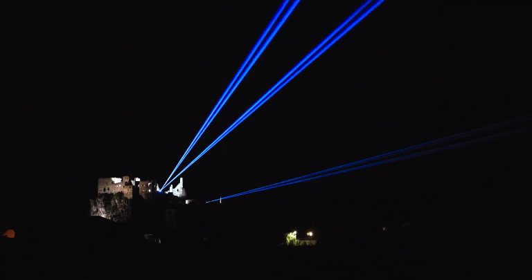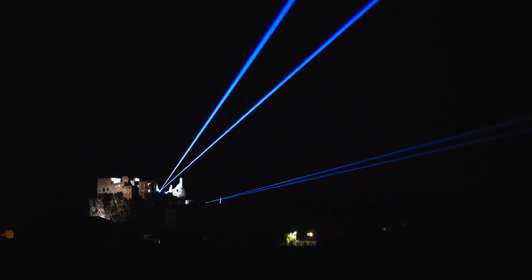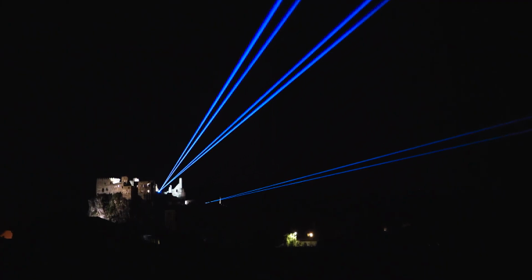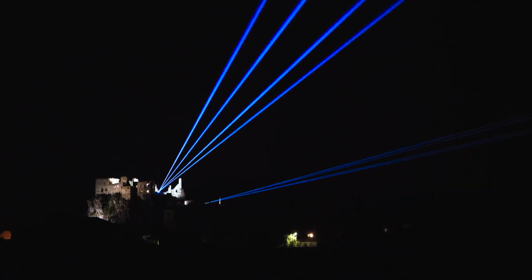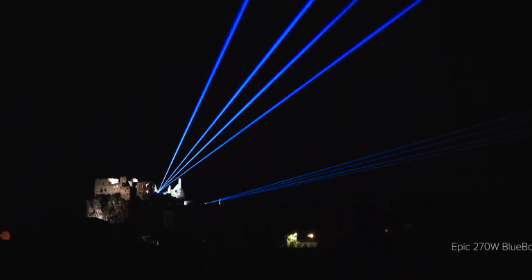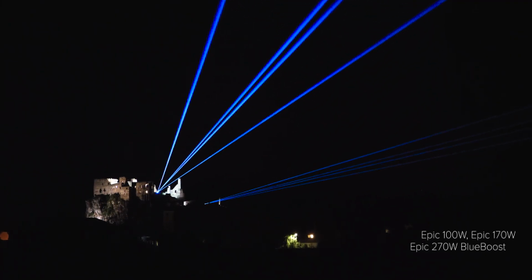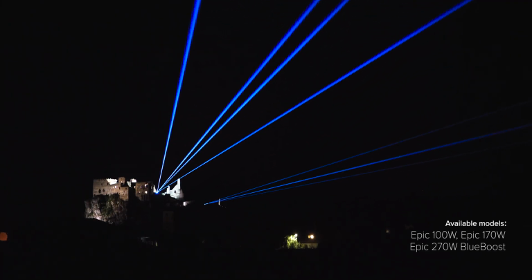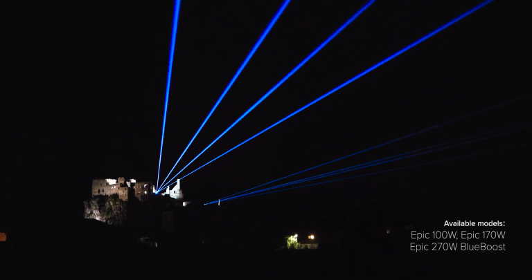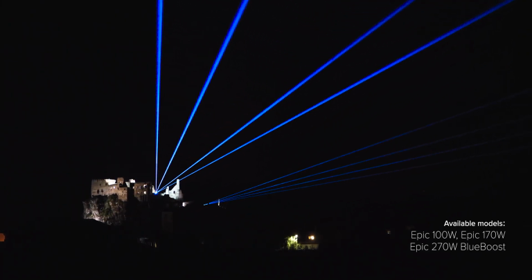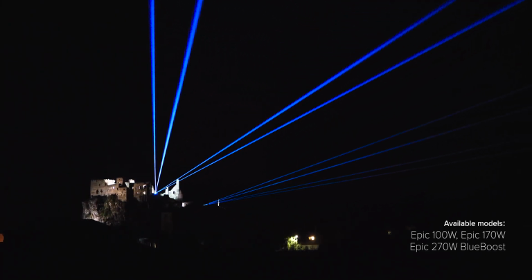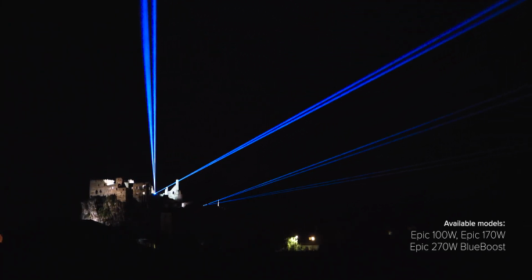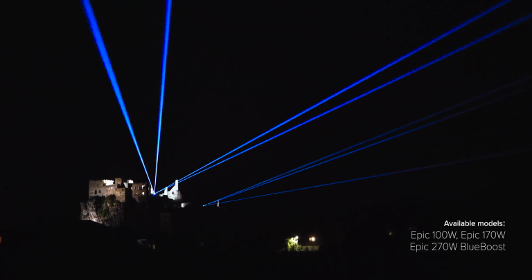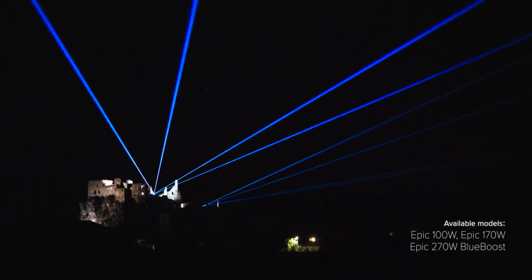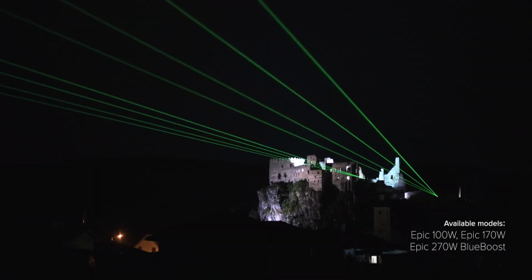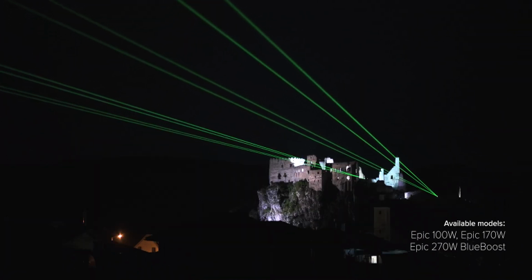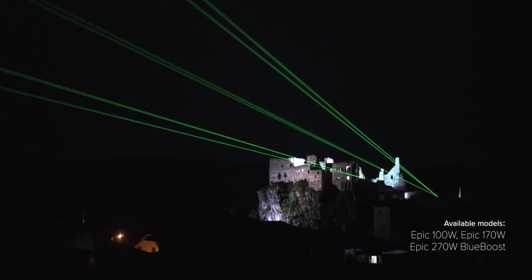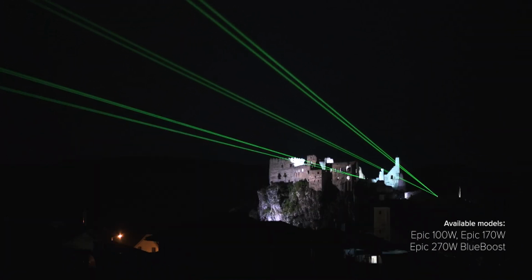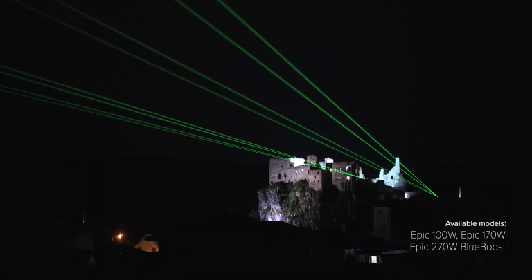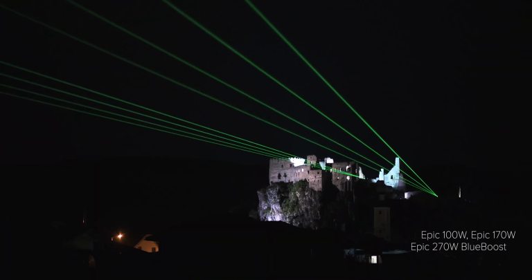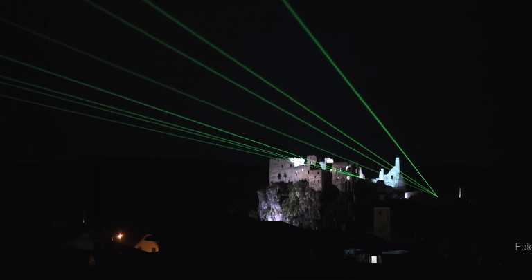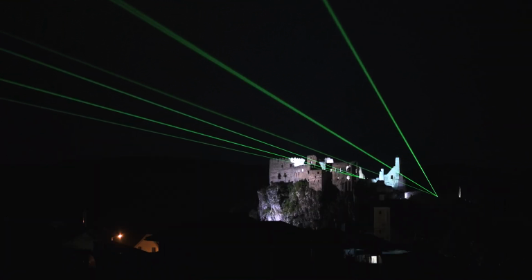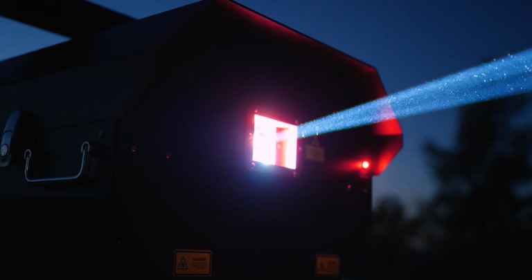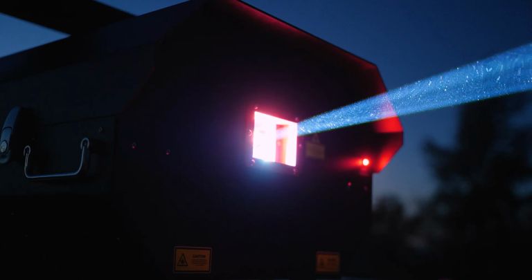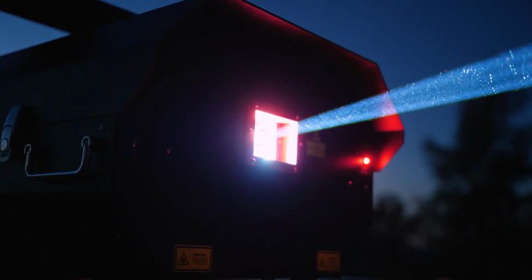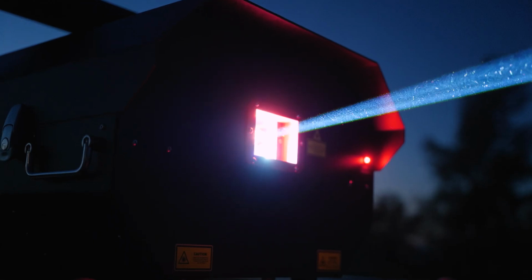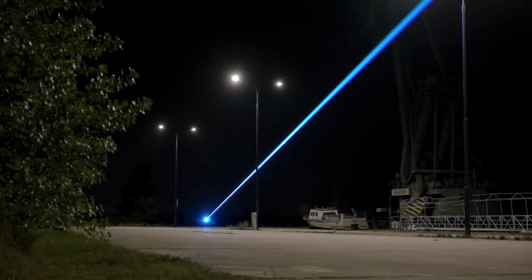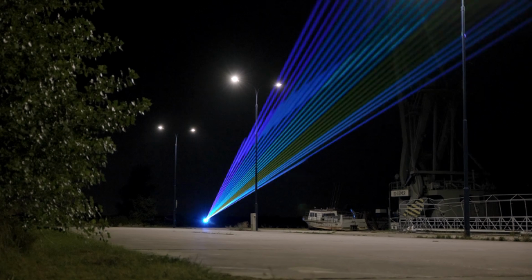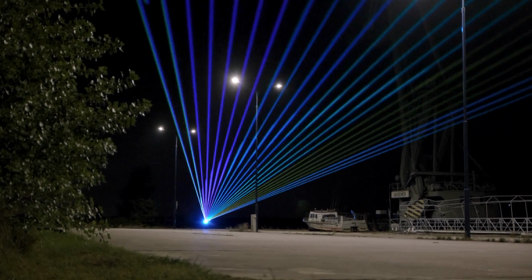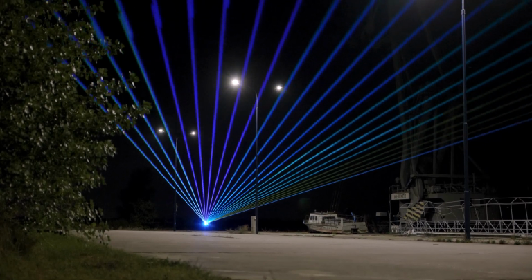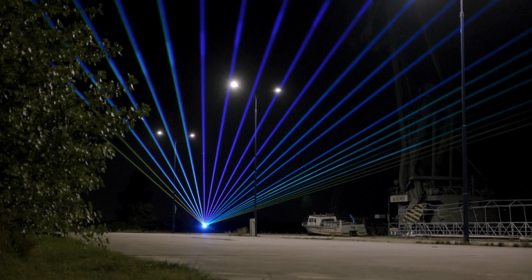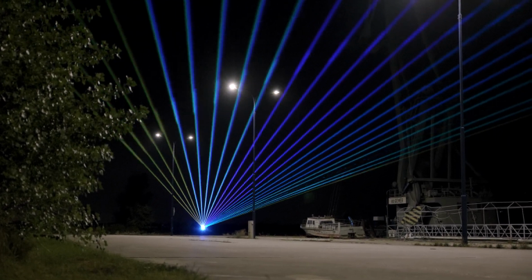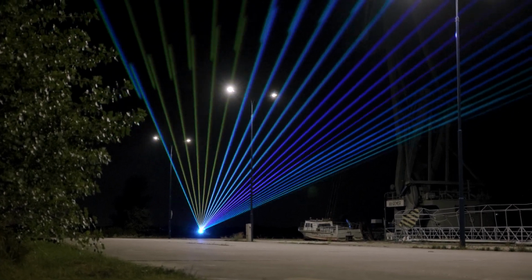Currently, the EPIC range includes three models: EPIC 100, 170, and 270 Blue Boost, where the model numbers represent the total optical power output in watts.